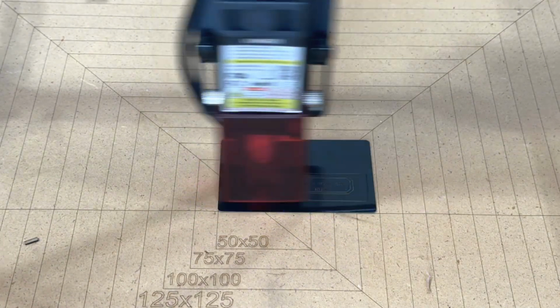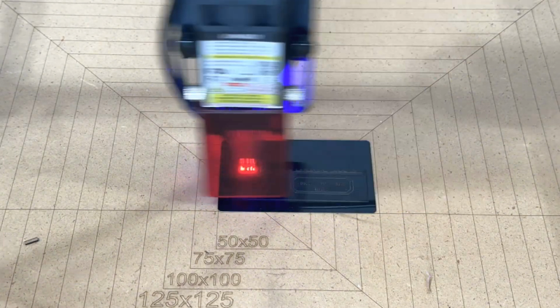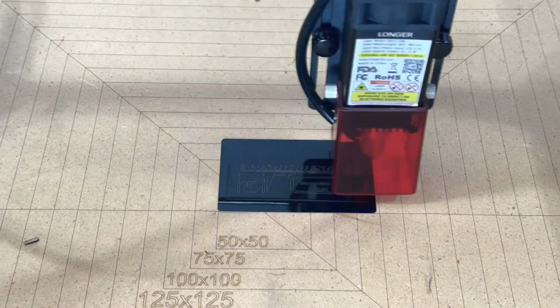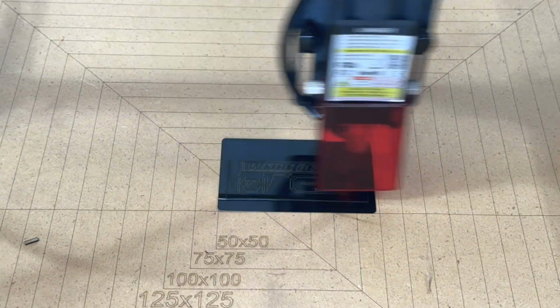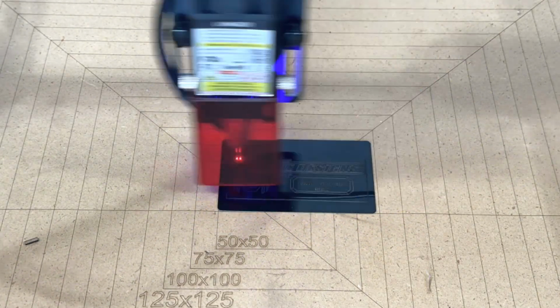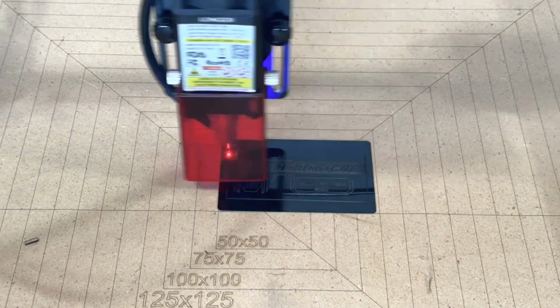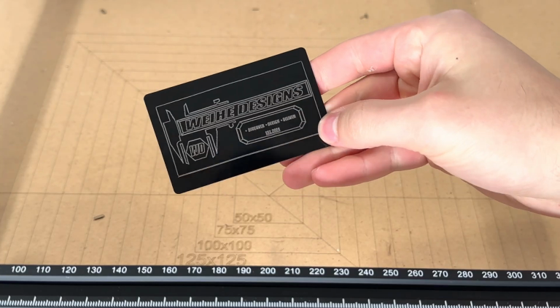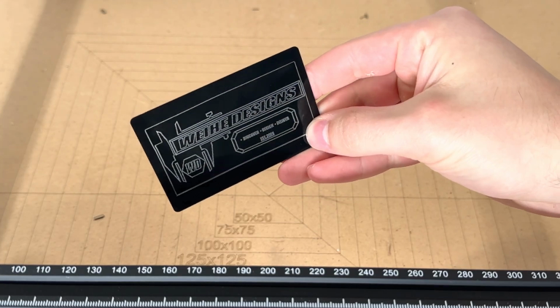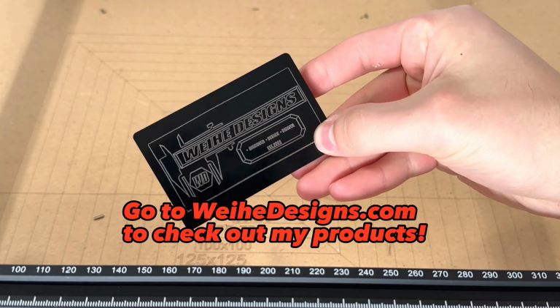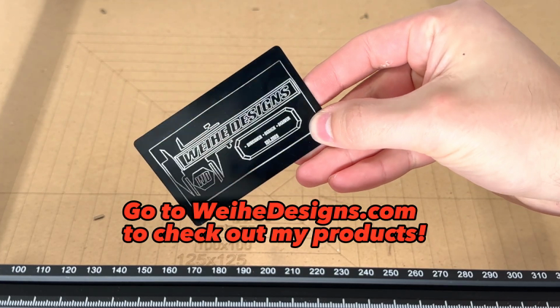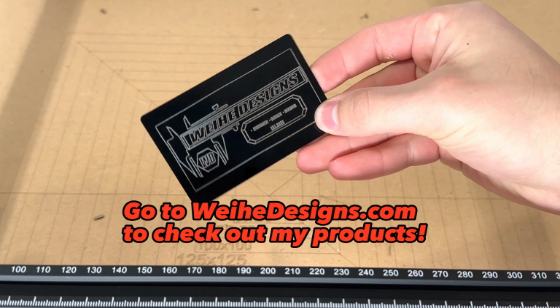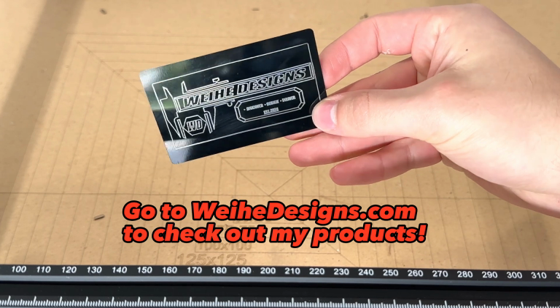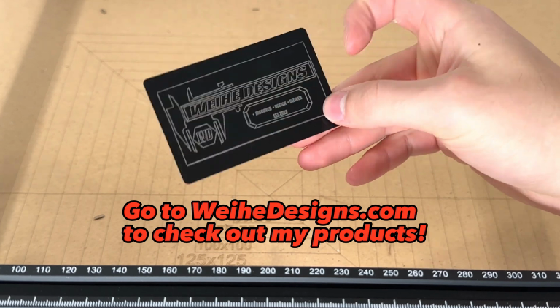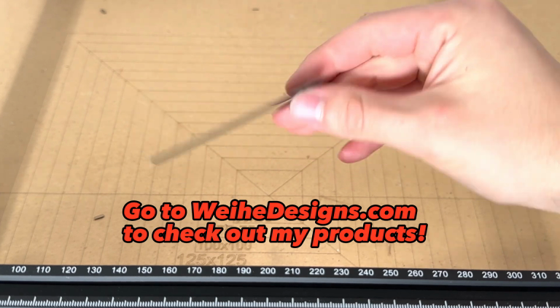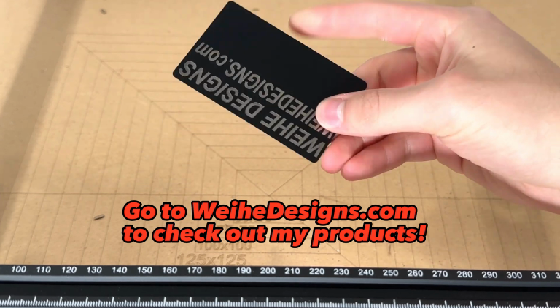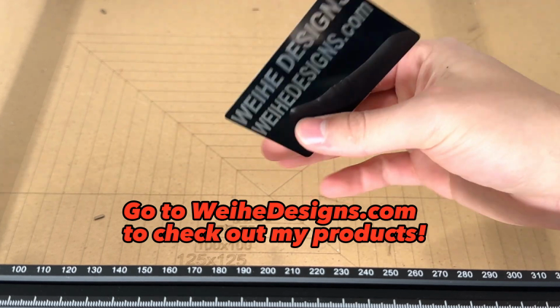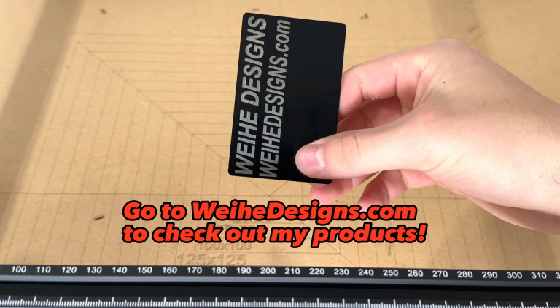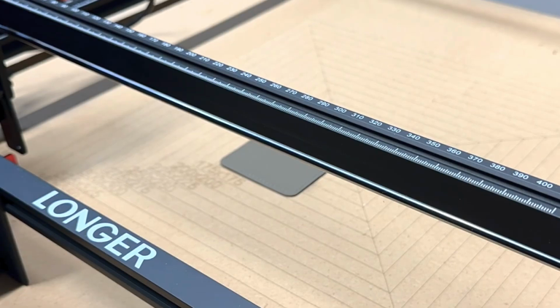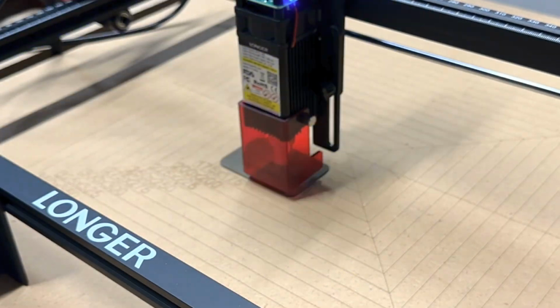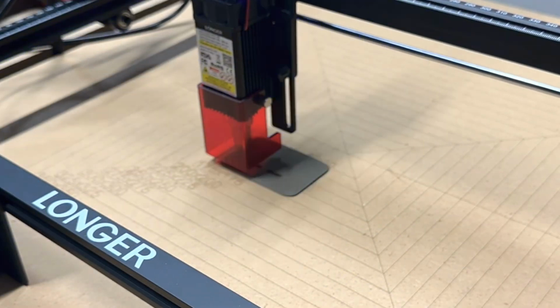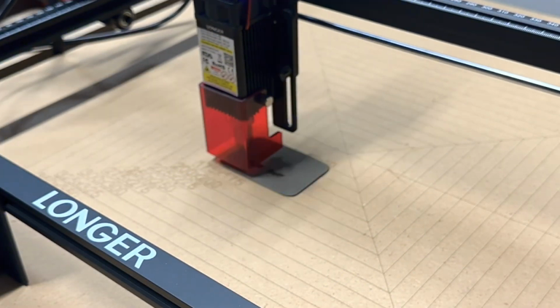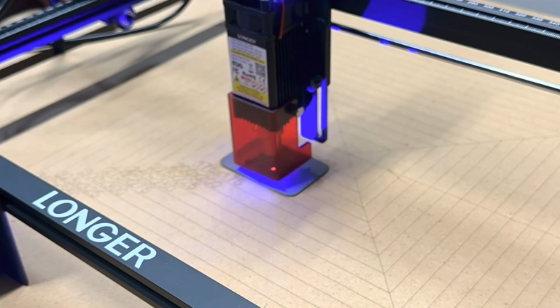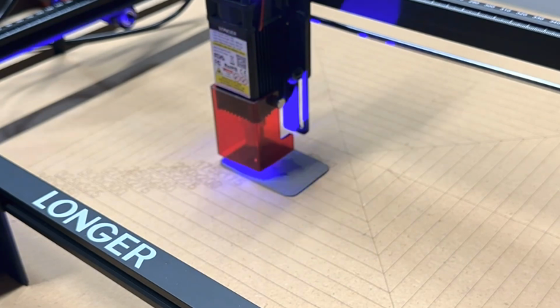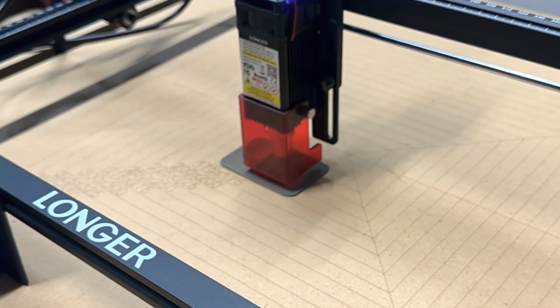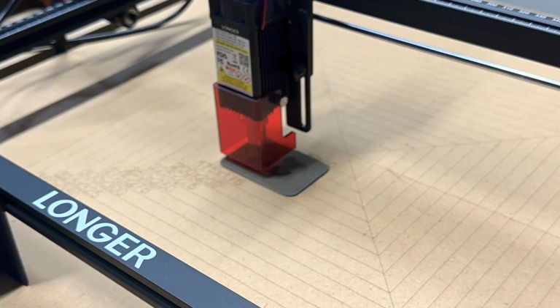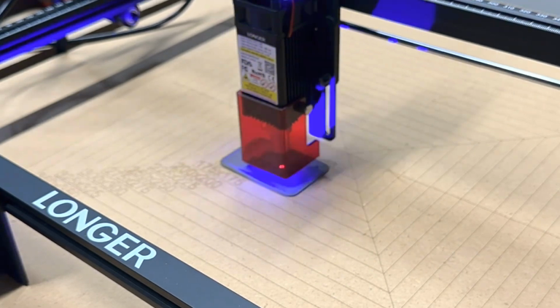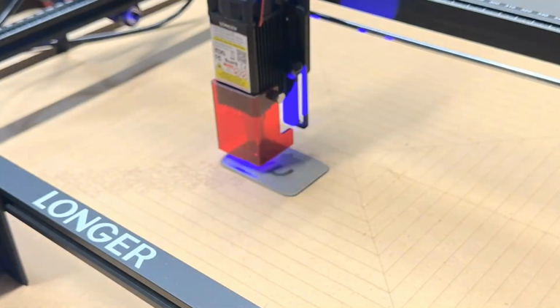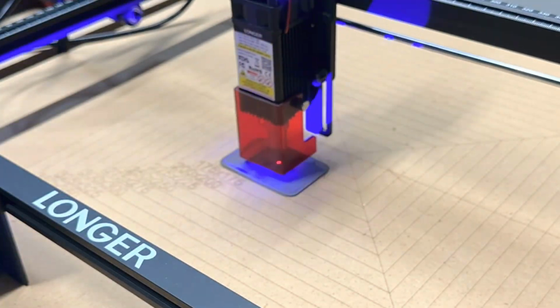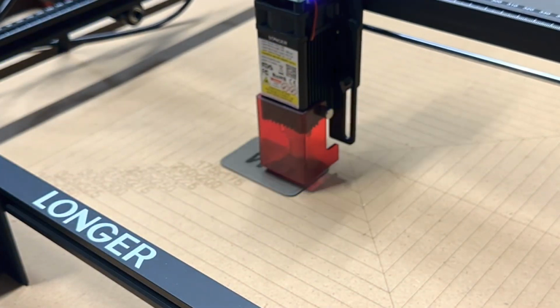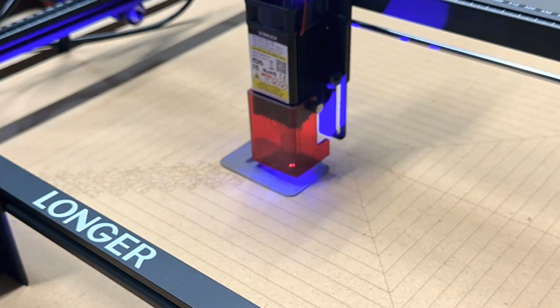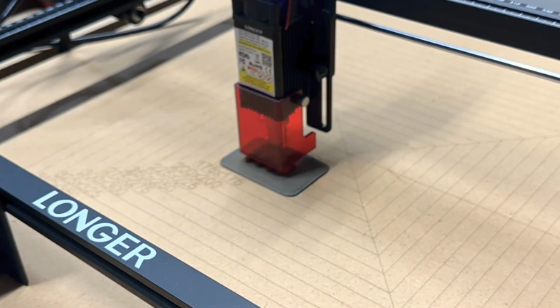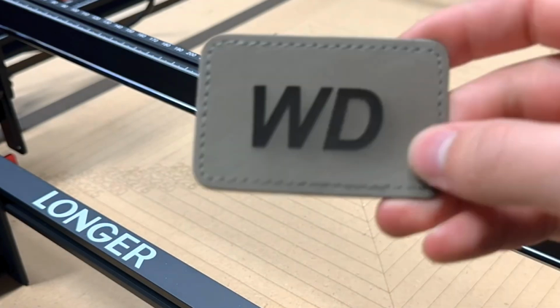The image I did on this card is a sketch of my logo, and I think it looks really cool. I only did a few tests on these leather patches, but I had to increase the speed quite a bit to not burn too deep.